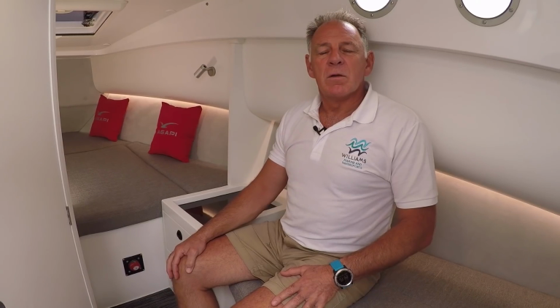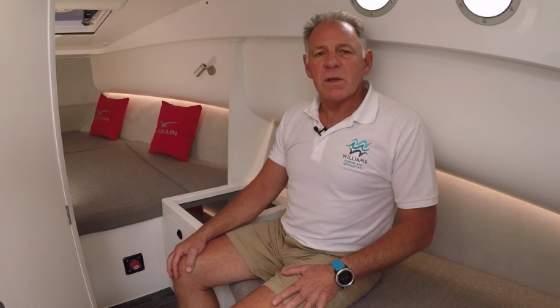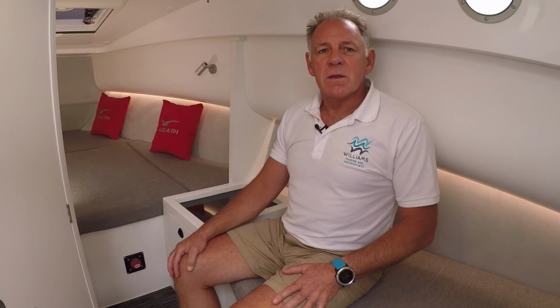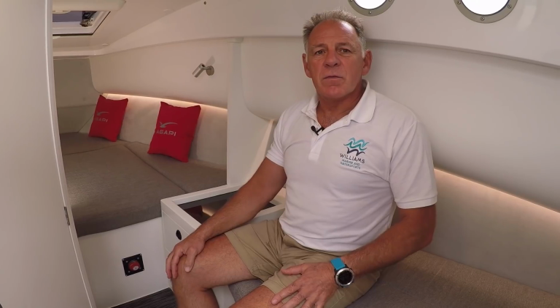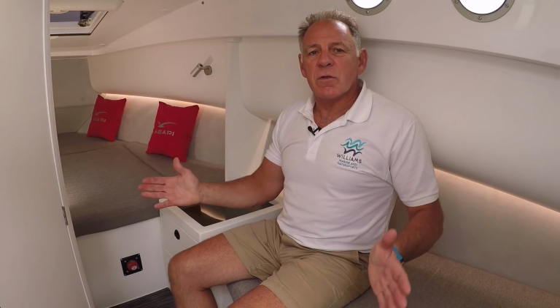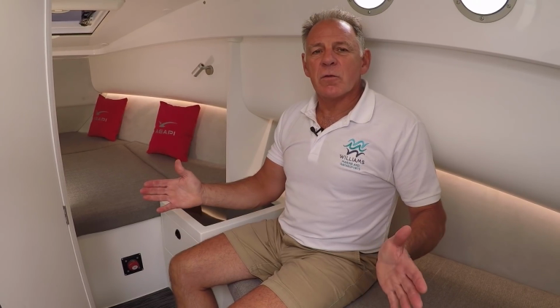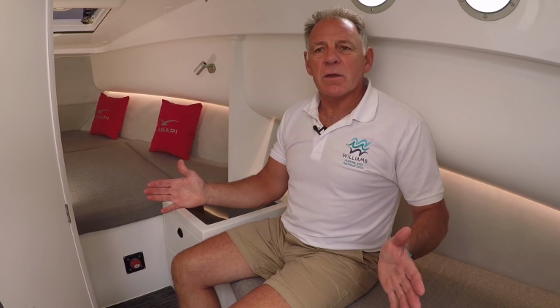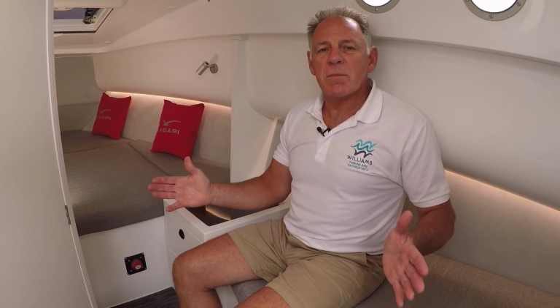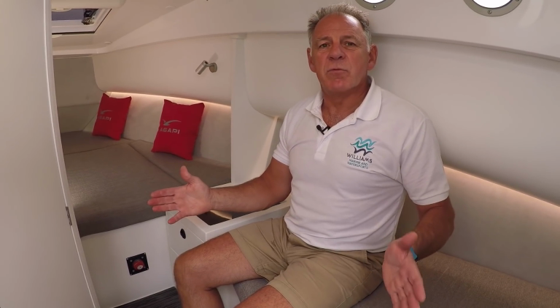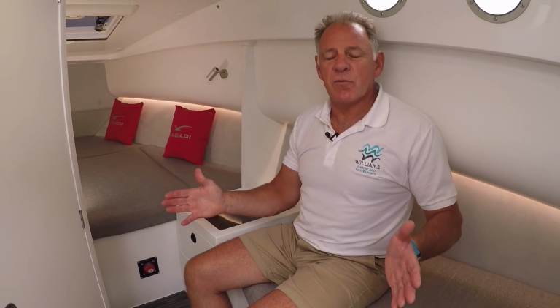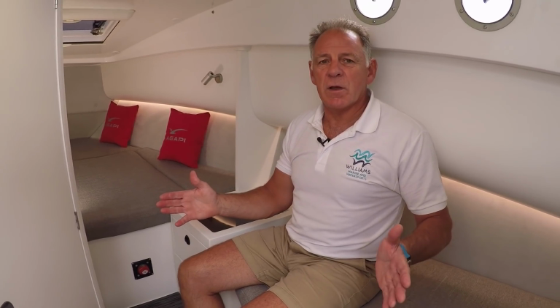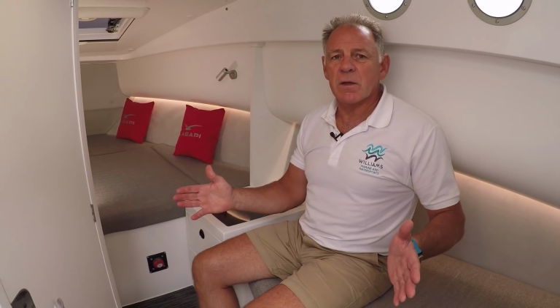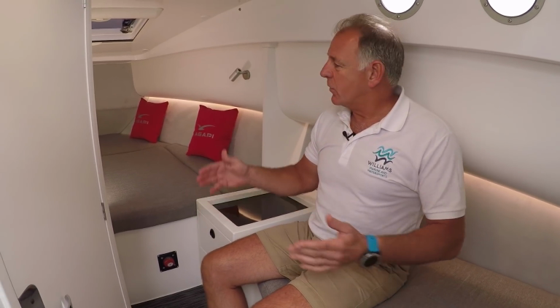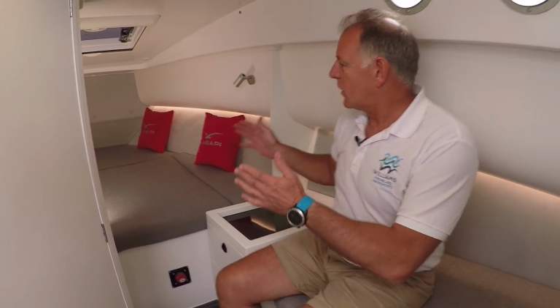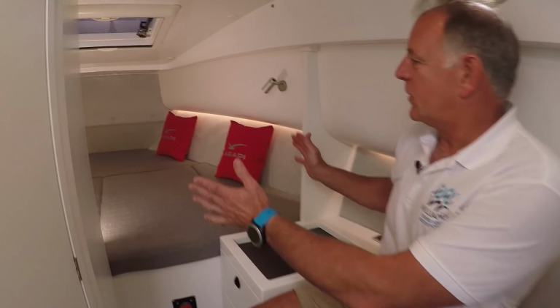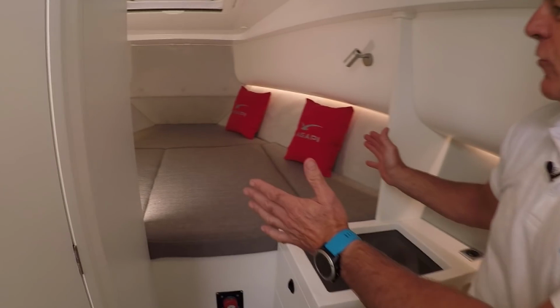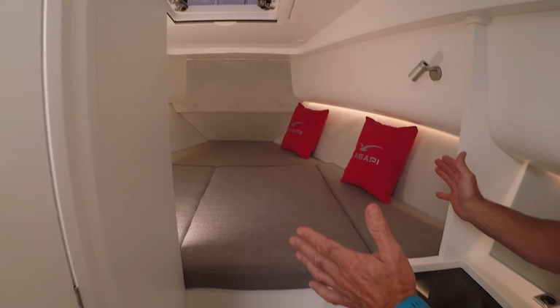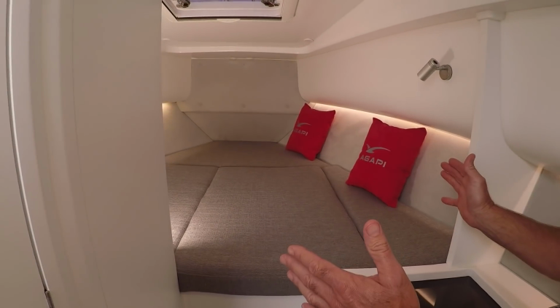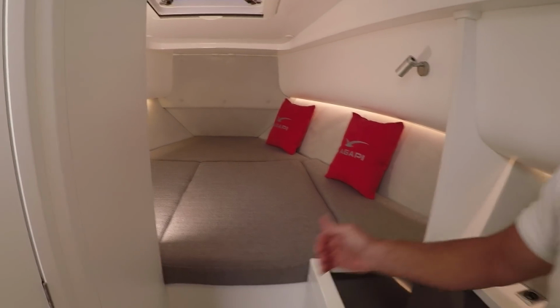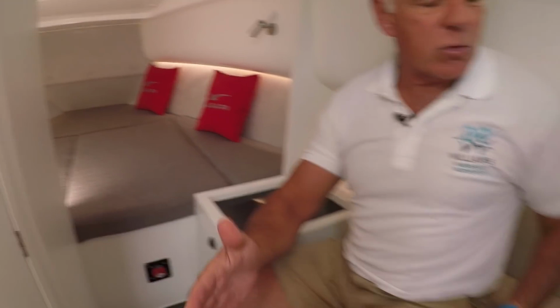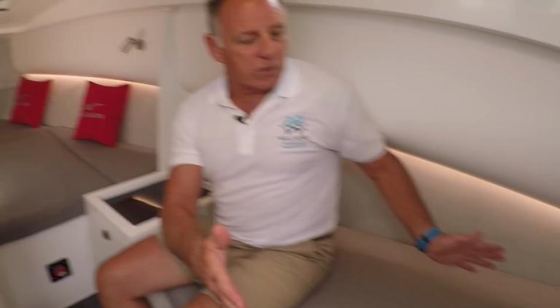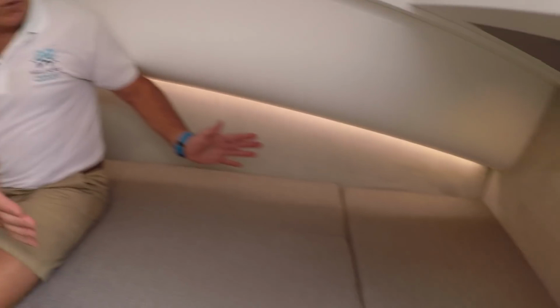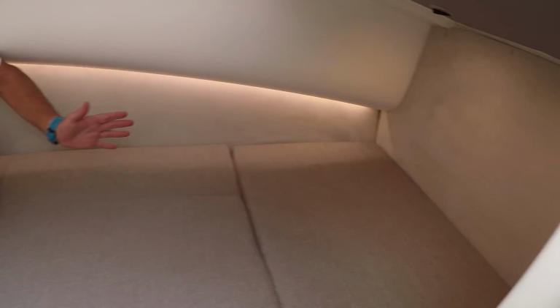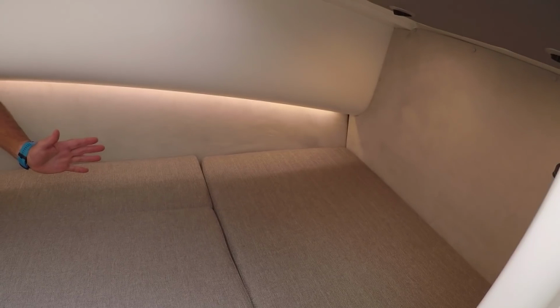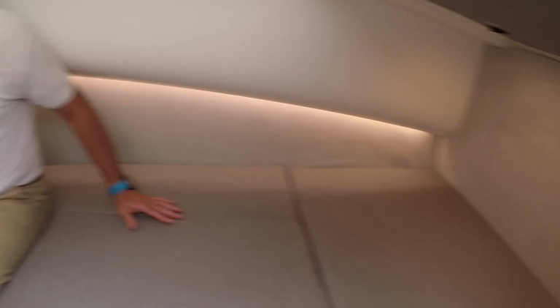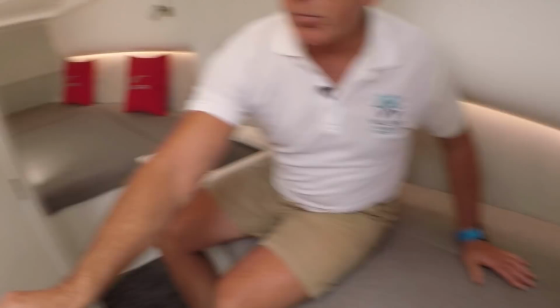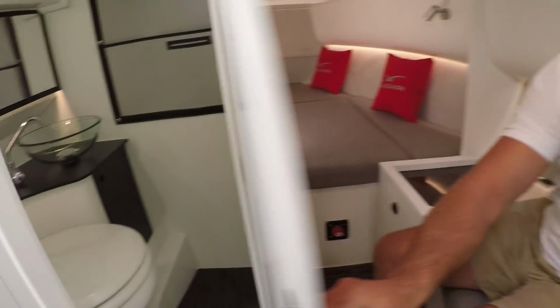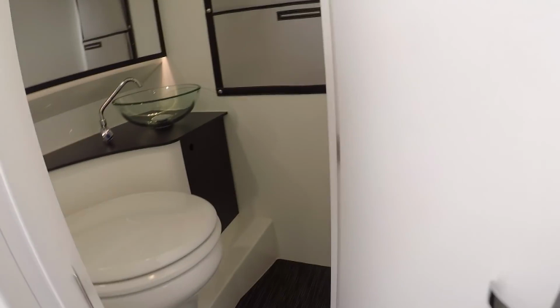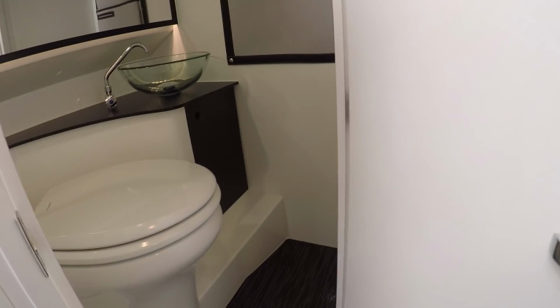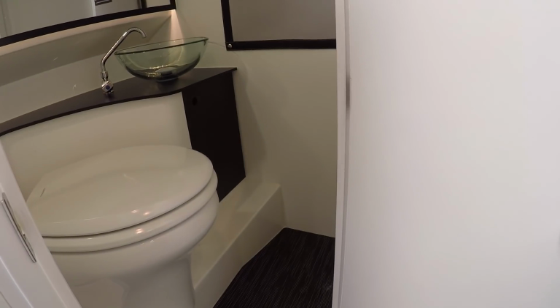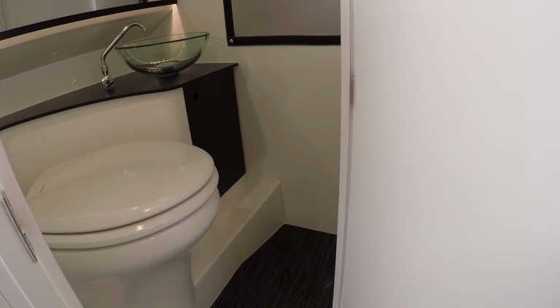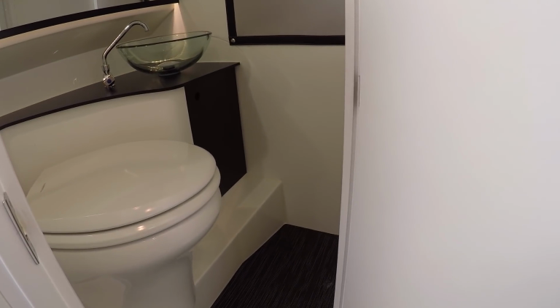For me, this is the icing on the cake. How many RIBs can you find out there with a lovely large double bed here, a three-quarter double bed here, and on top of that, a separate electric toilet with holding tank? There just aren't any other boats like this out there.